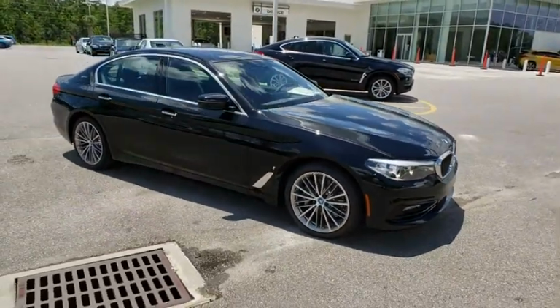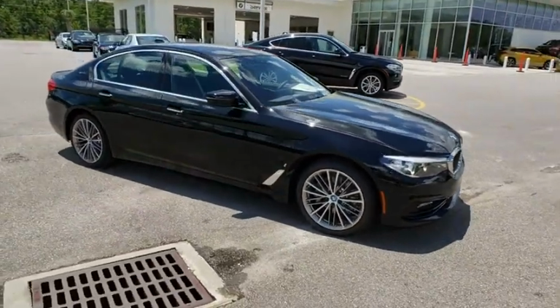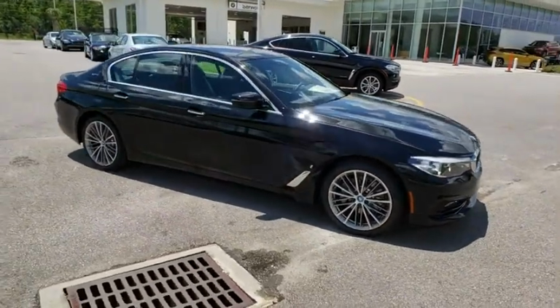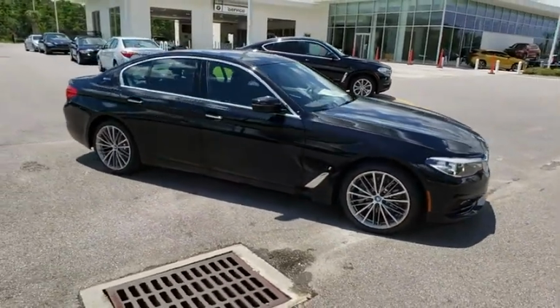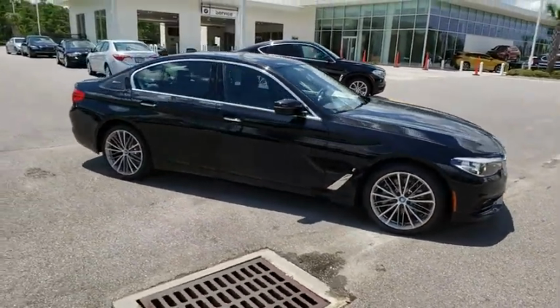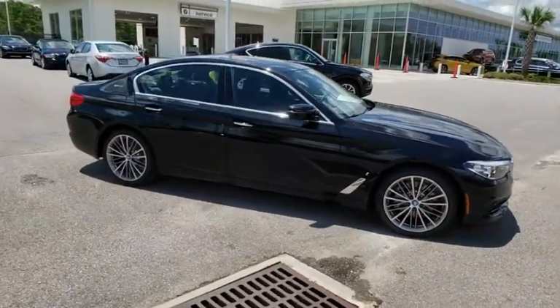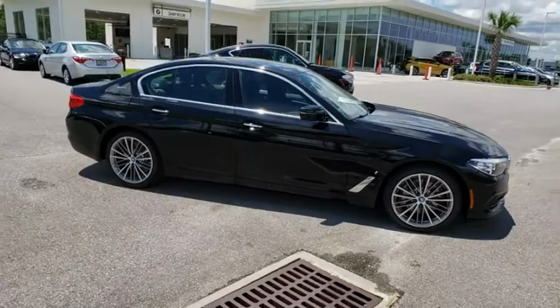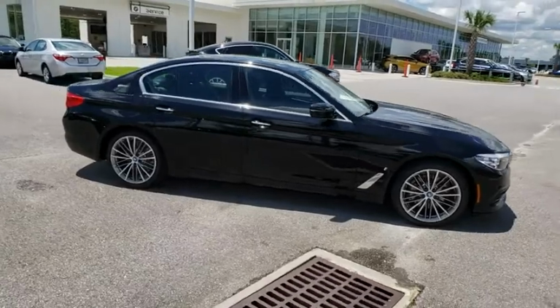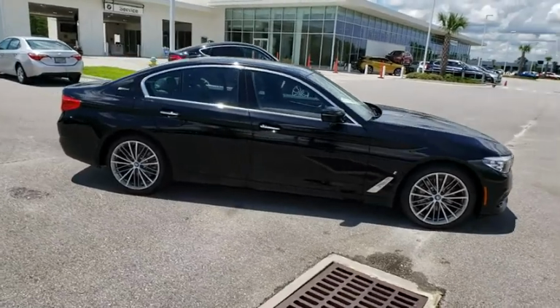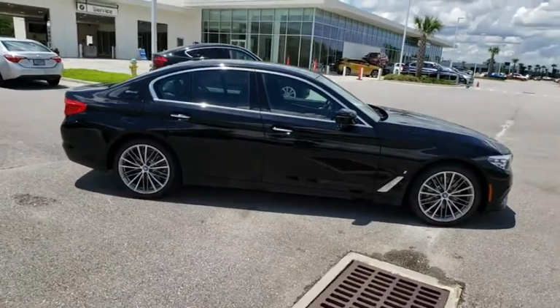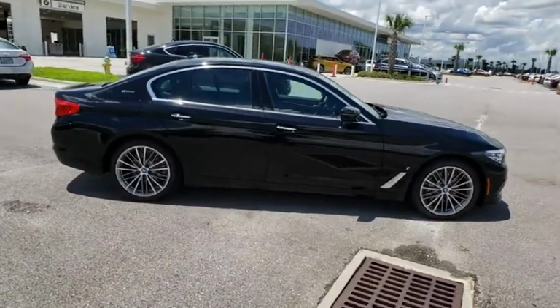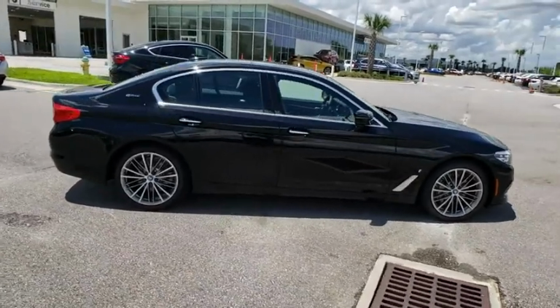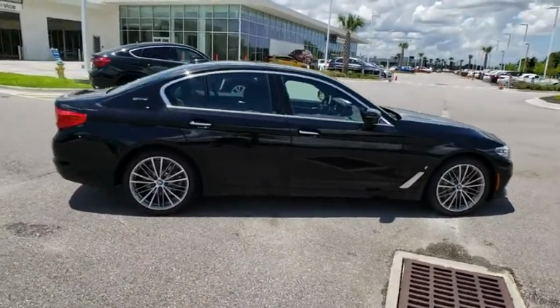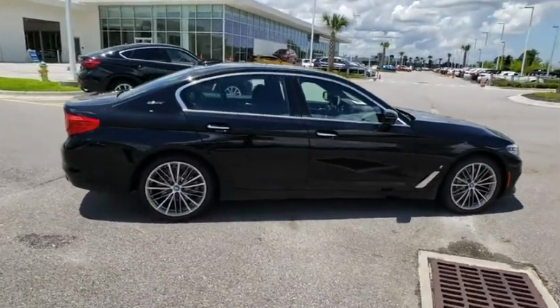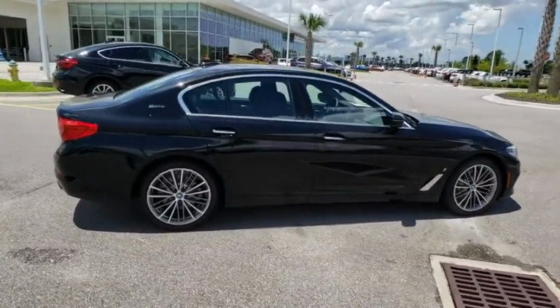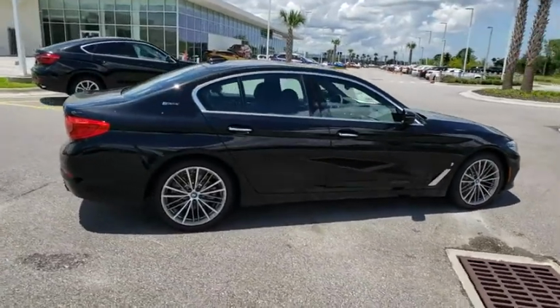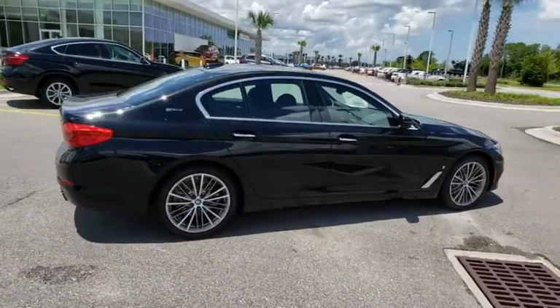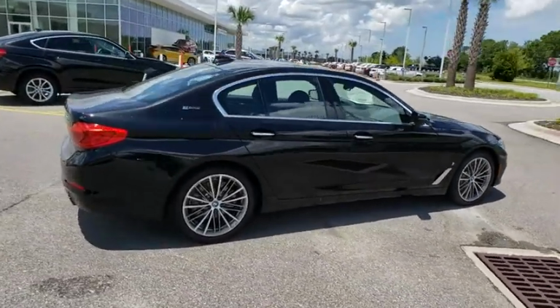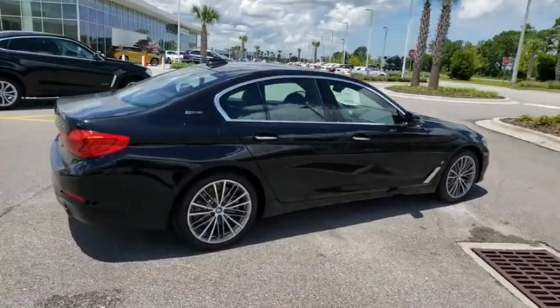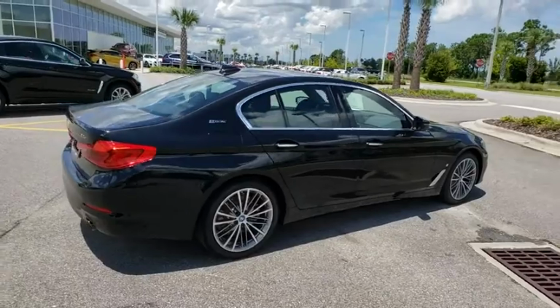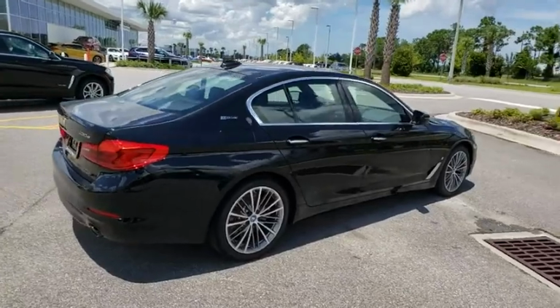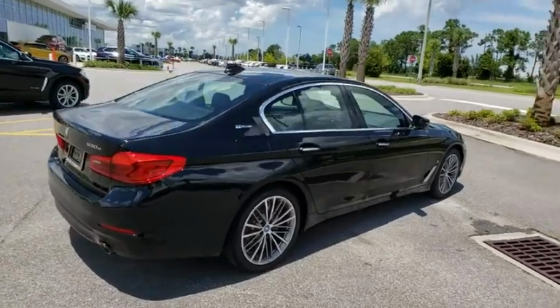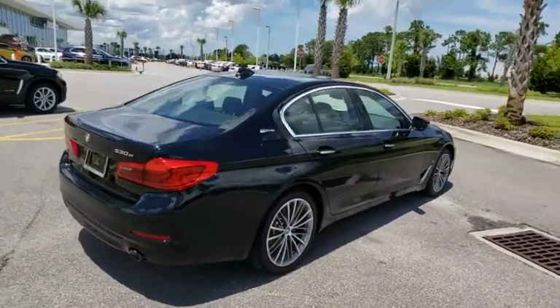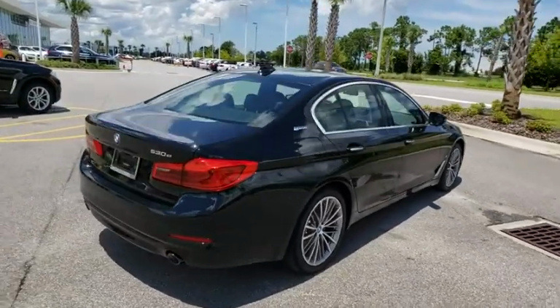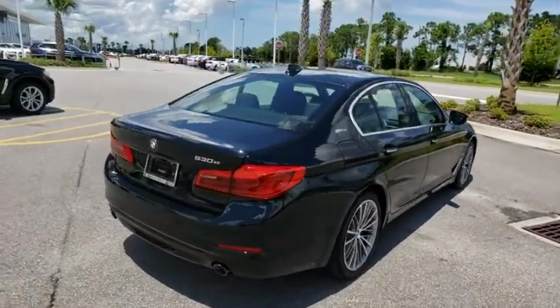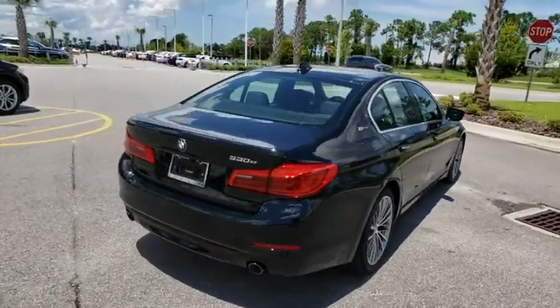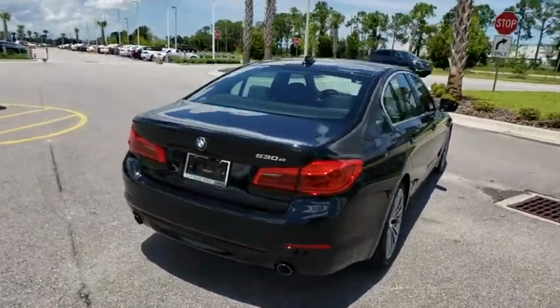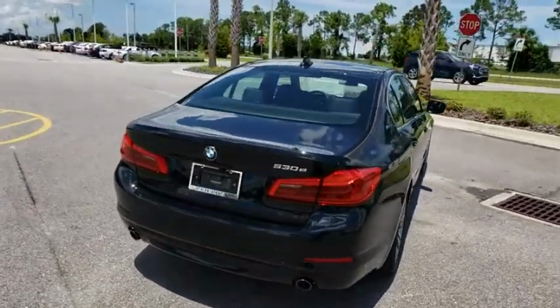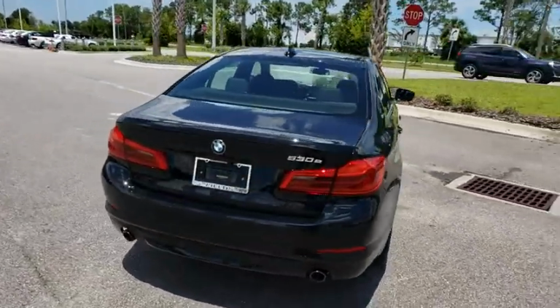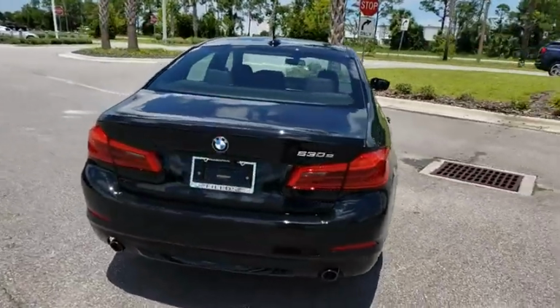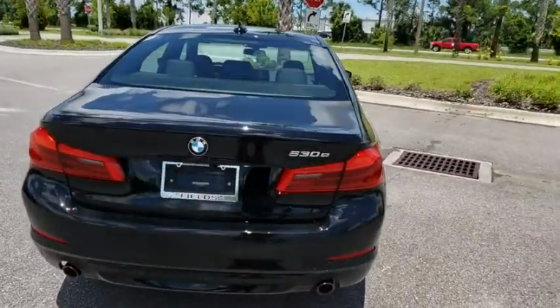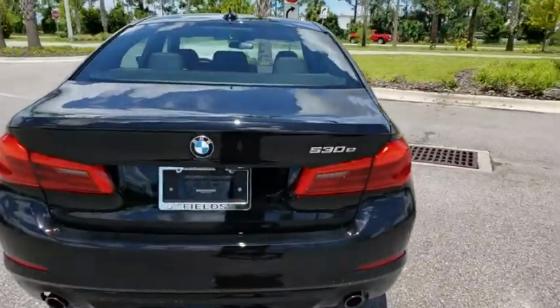Here are some of this vehicle's great options: stability control, traction control, navigation system, power passenger seat, keyless entry, anti-lock braking system, steering wheel audio controls, backup camera.